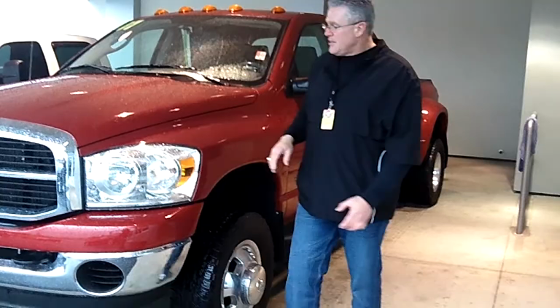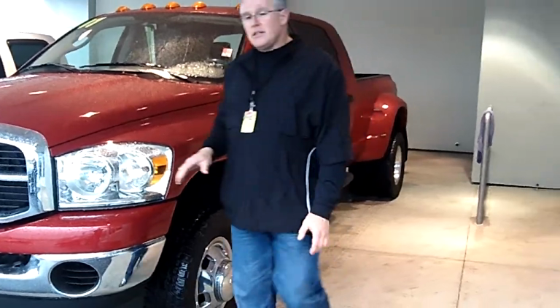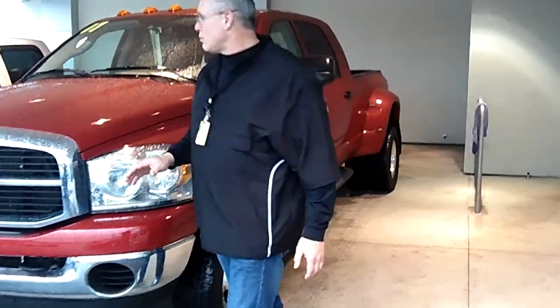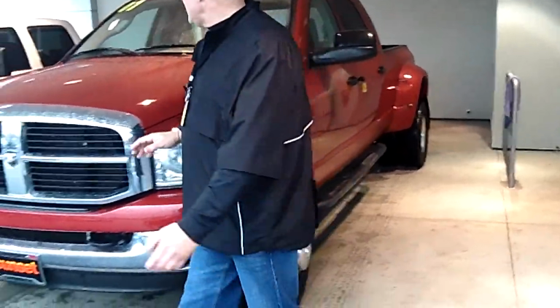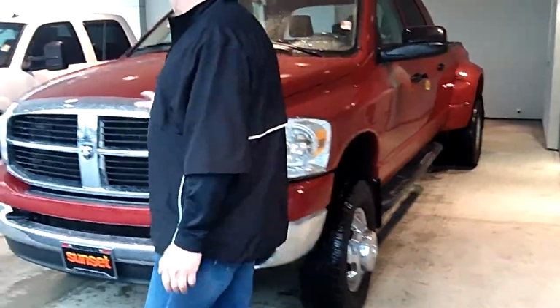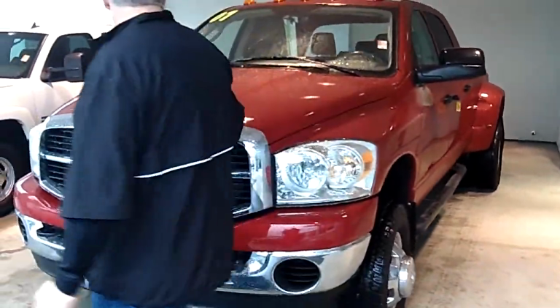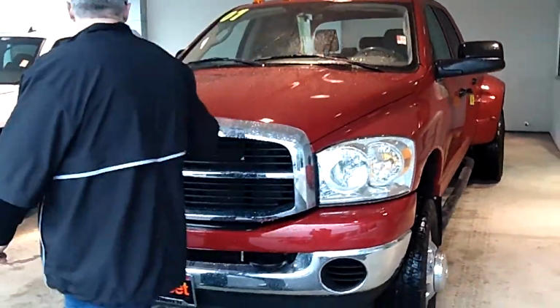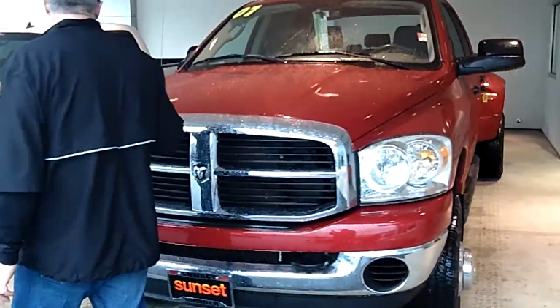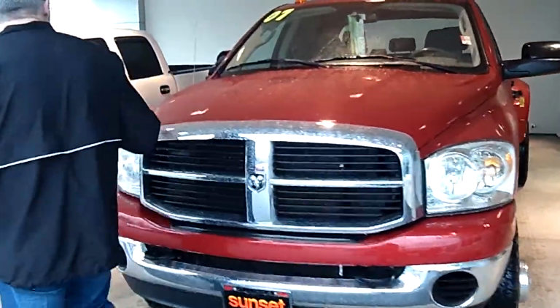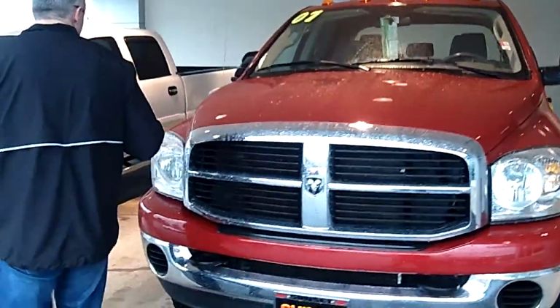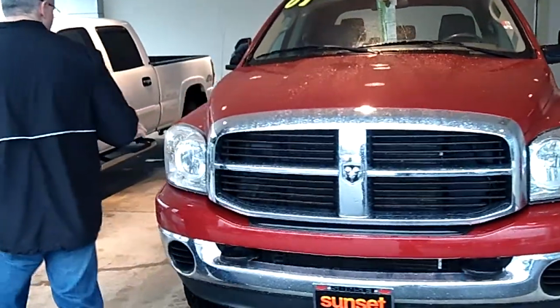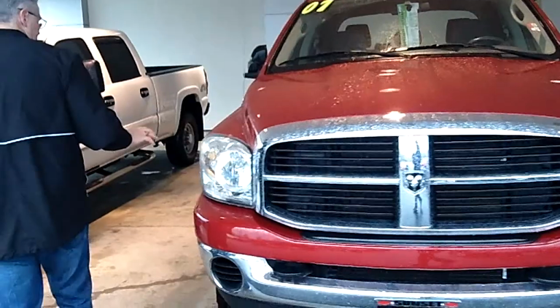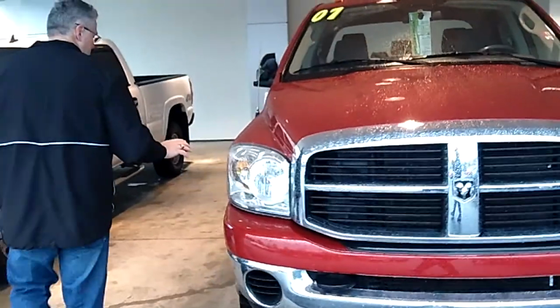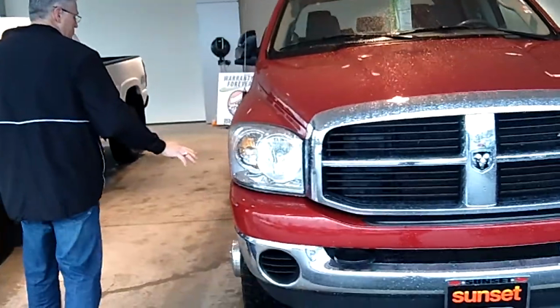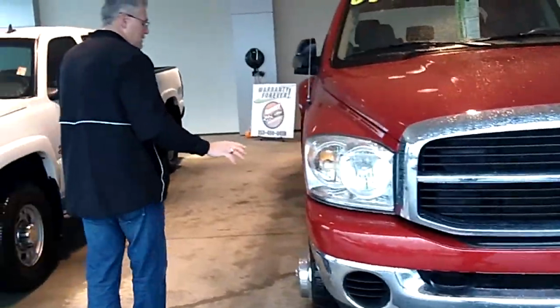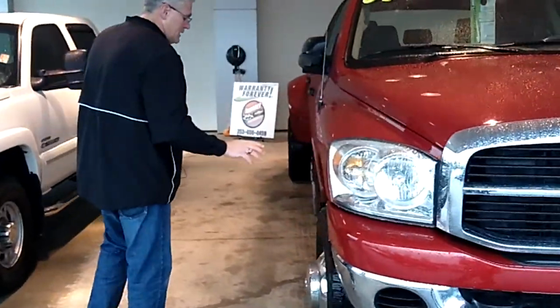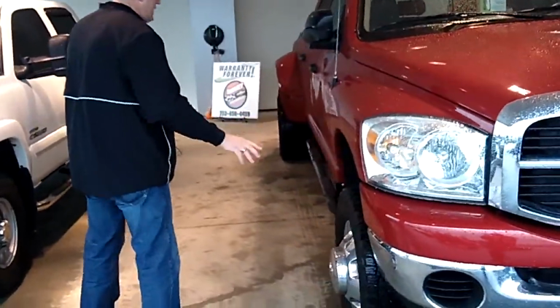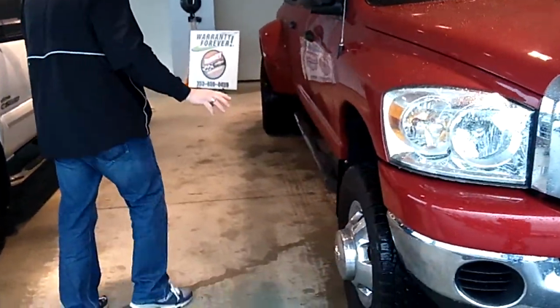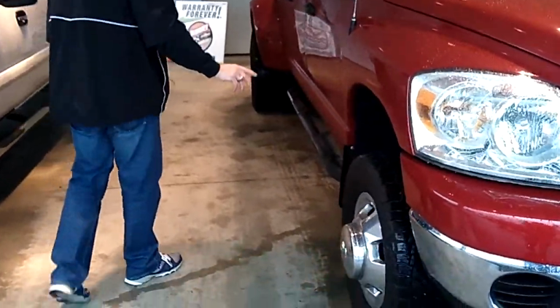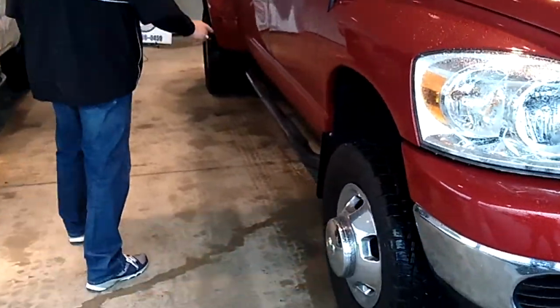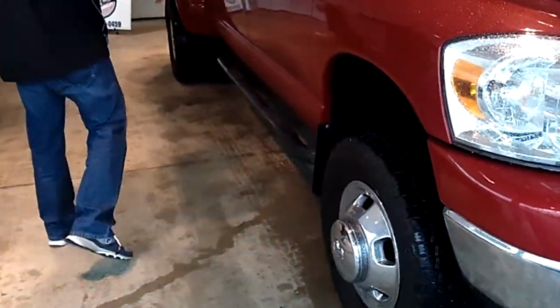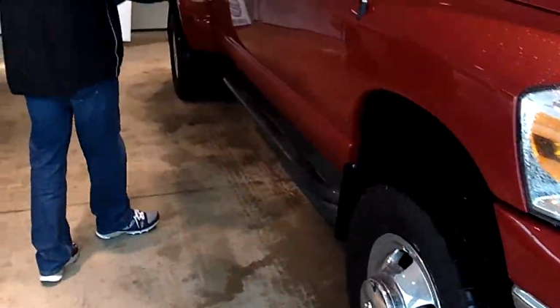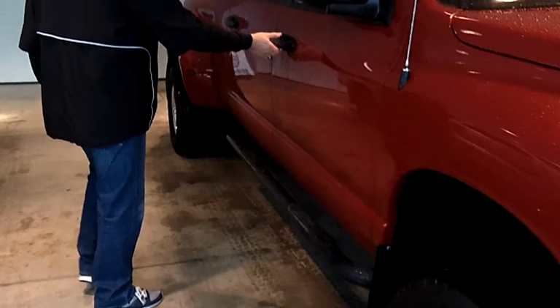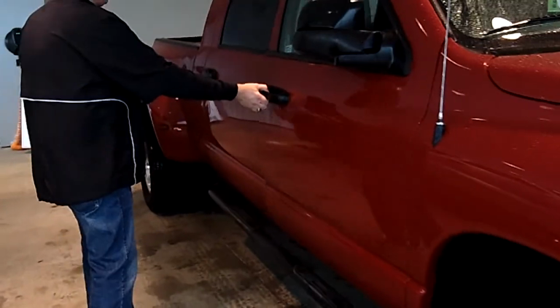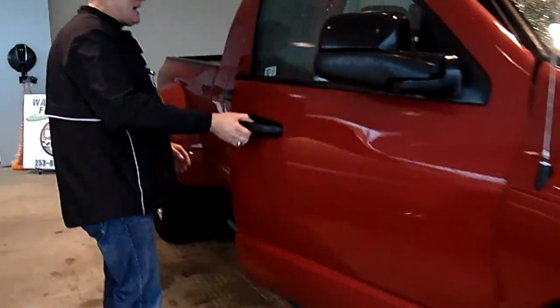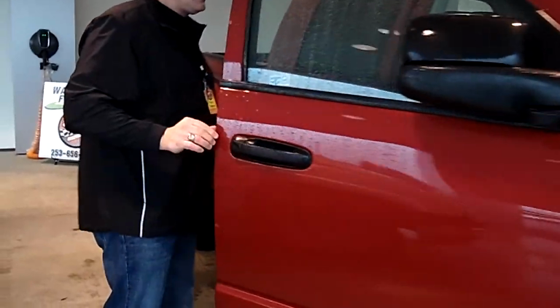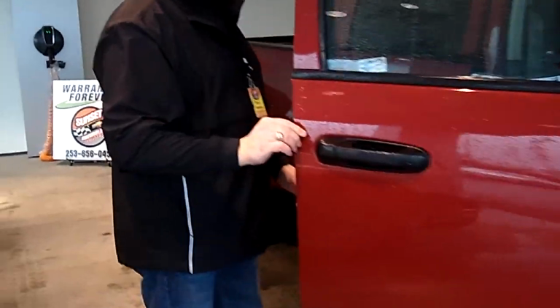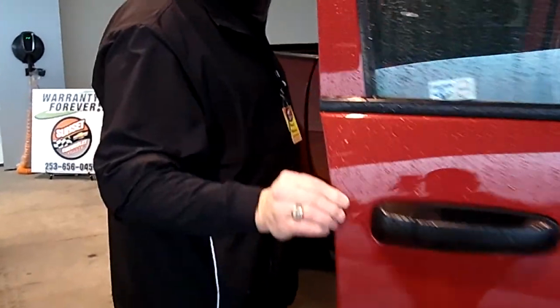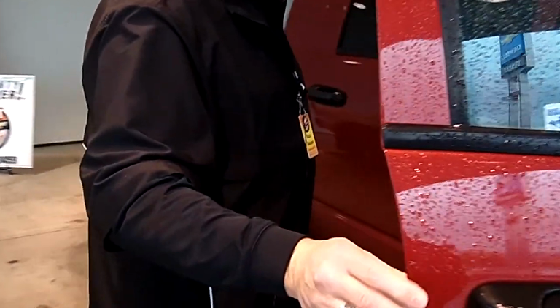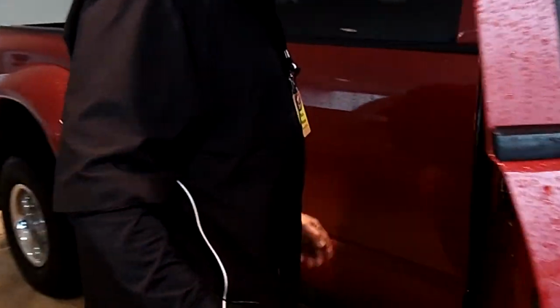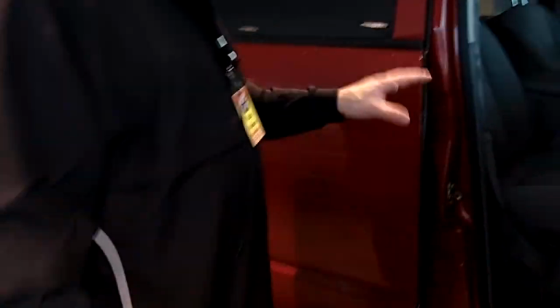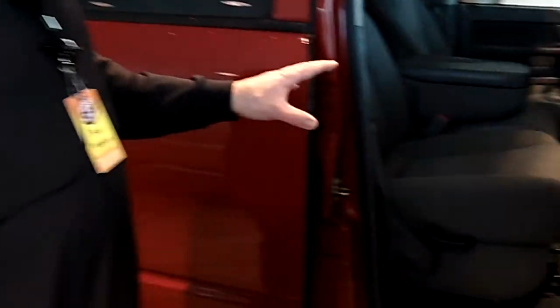This truck looks like brand new. The paint and body are in flawless condition. The tires are like brand new. It has the factory Dodge alloys with the step bars. You've got the largest cab in the truck industry with the Mega Cab, seating for six.